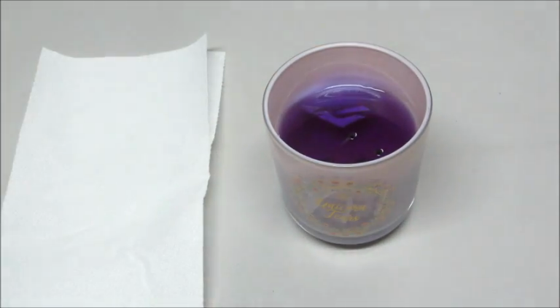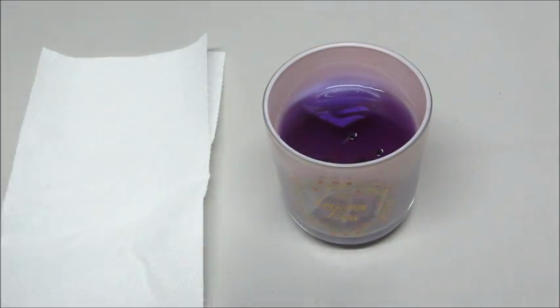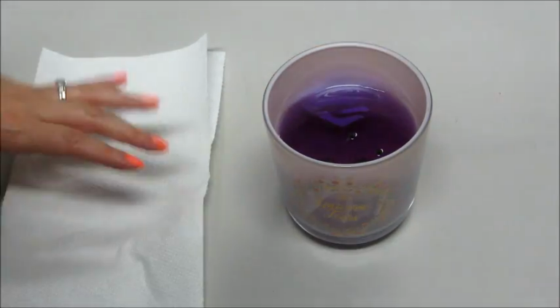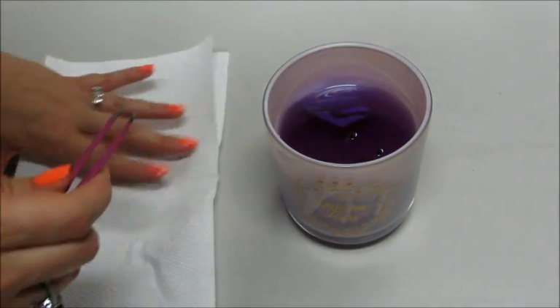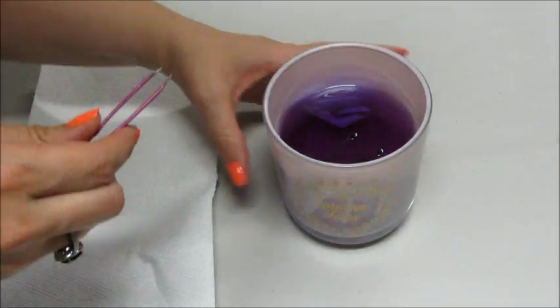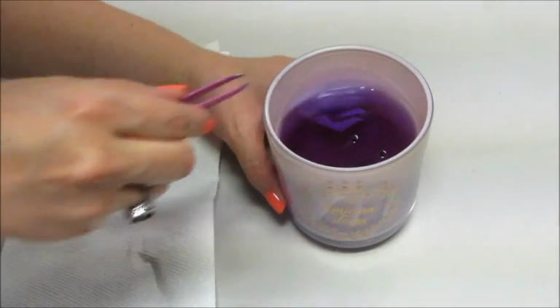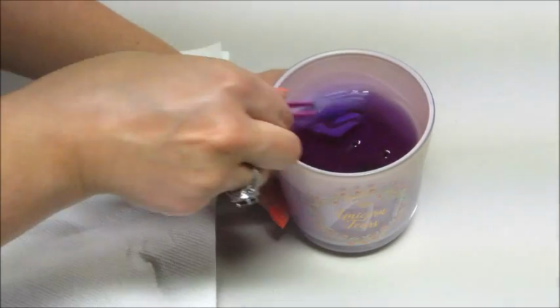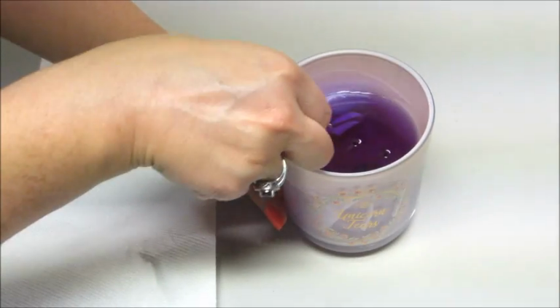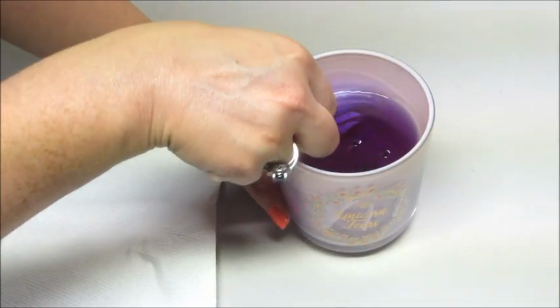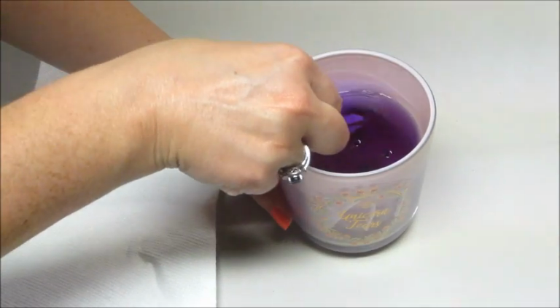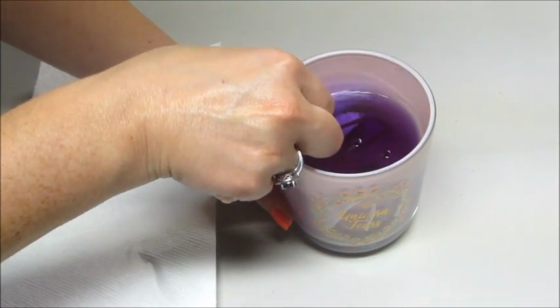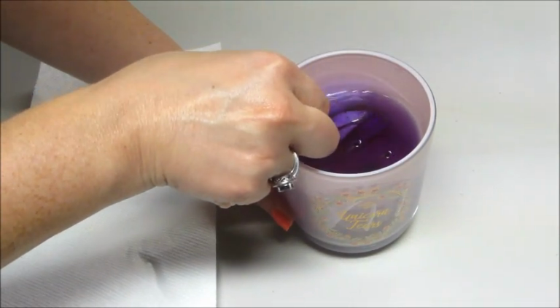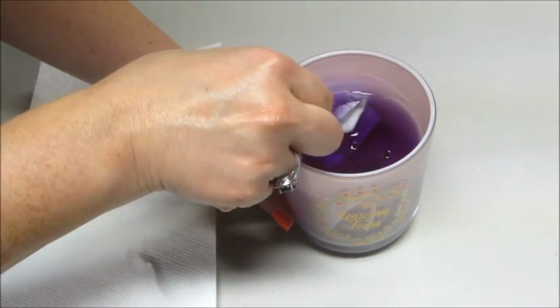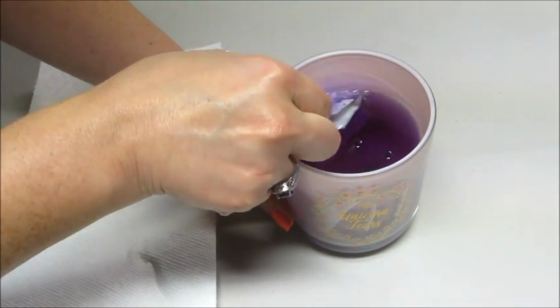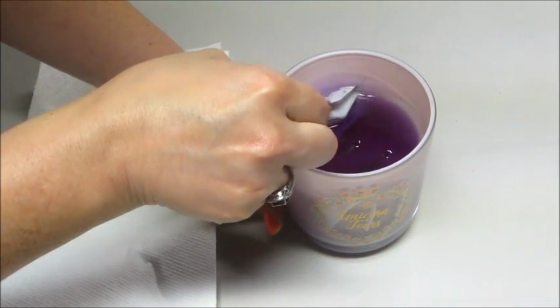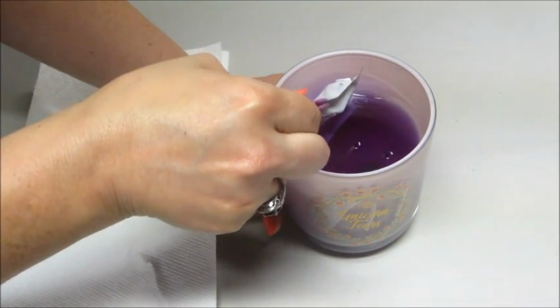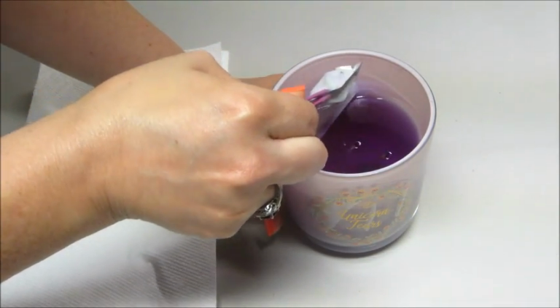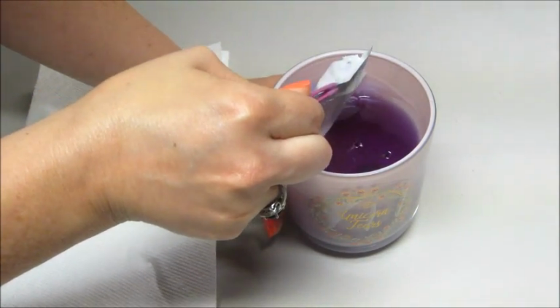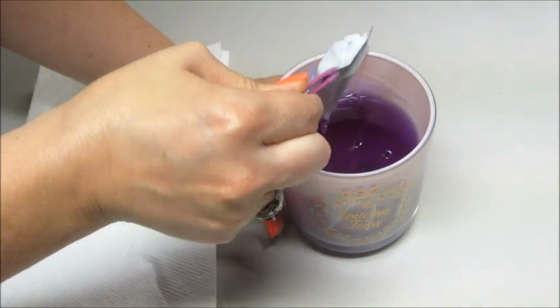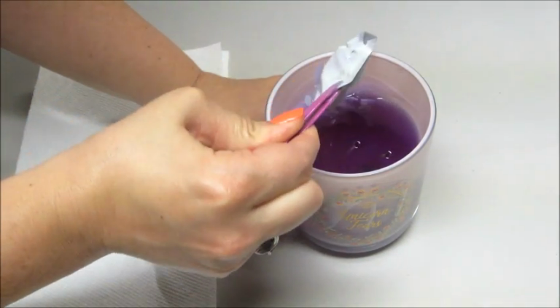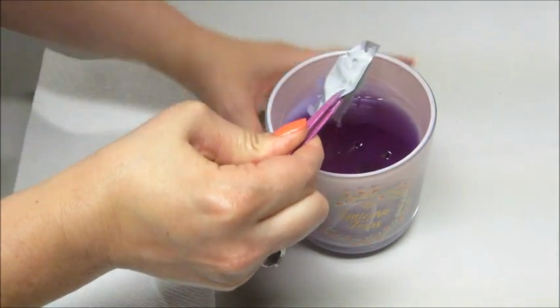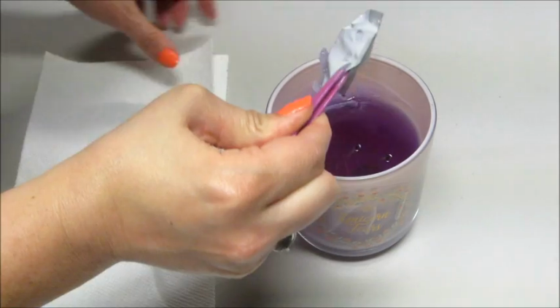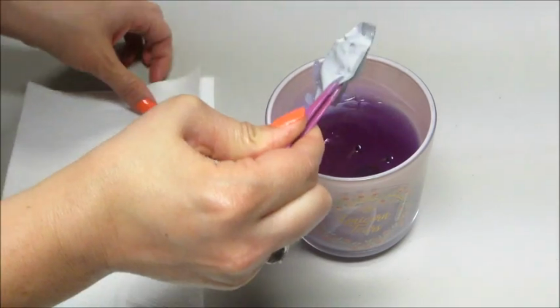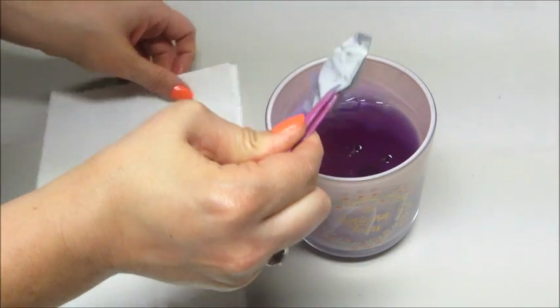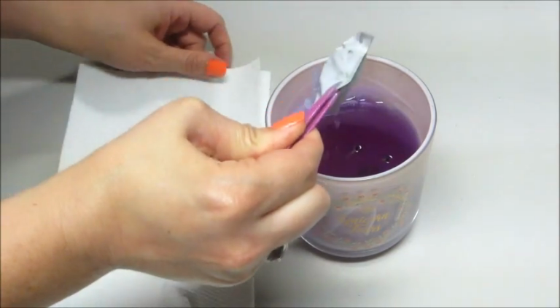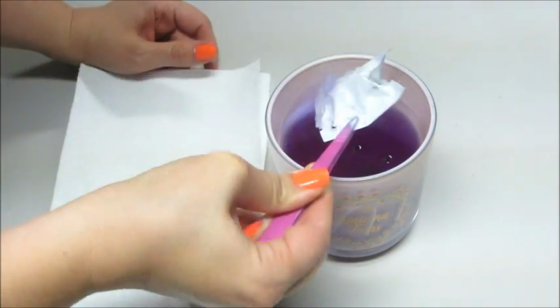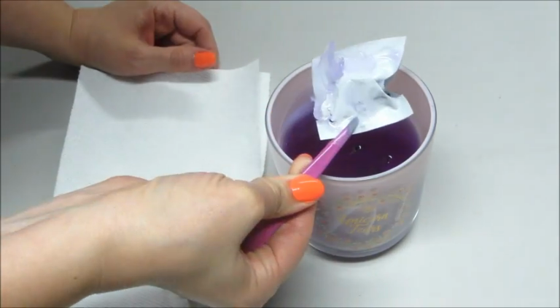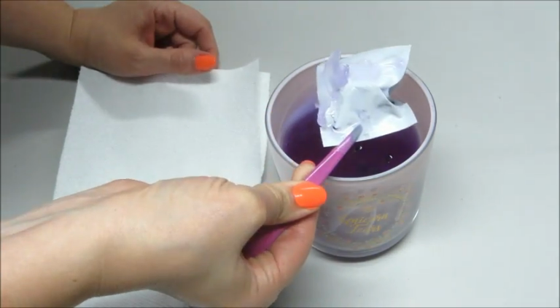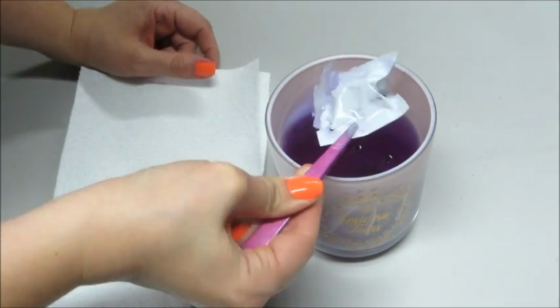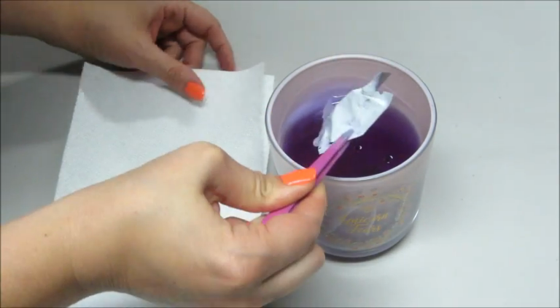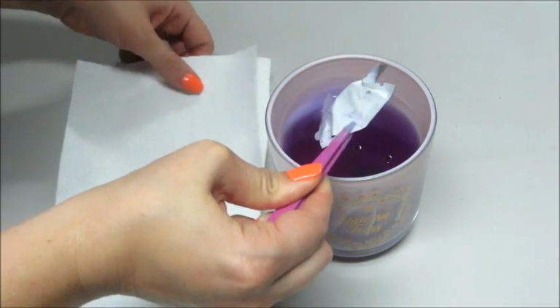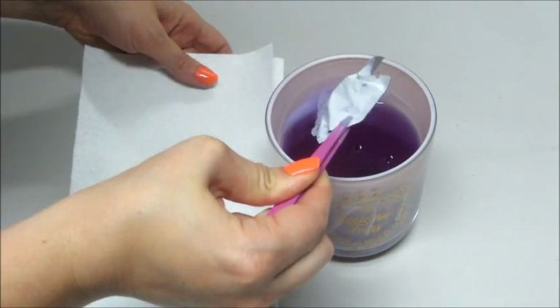I just took it off the candle warmer, so it's super hot. I tried to pull the ring out a little while ago and it was stuck because they glue it to the side.